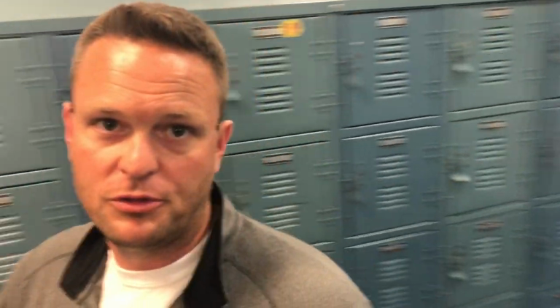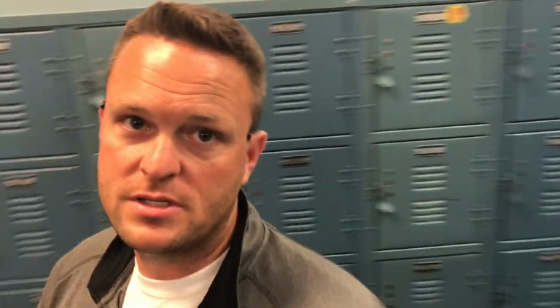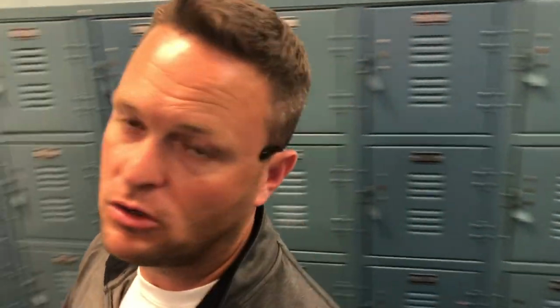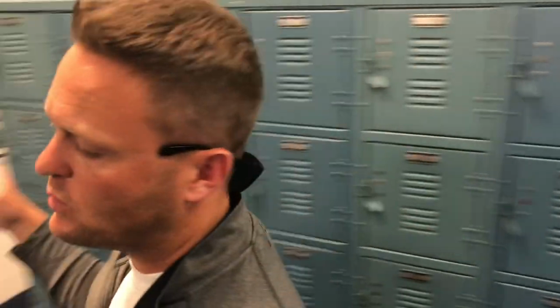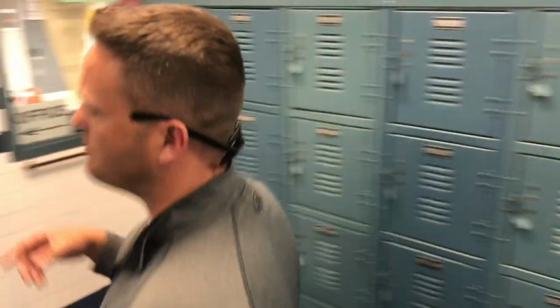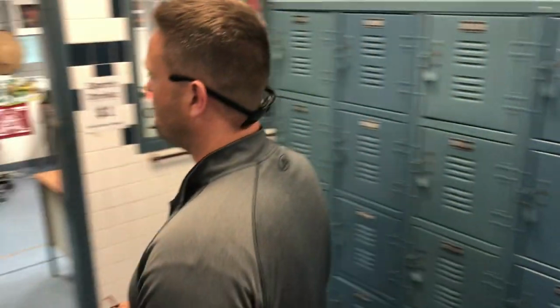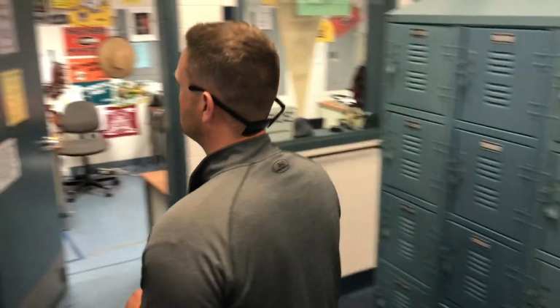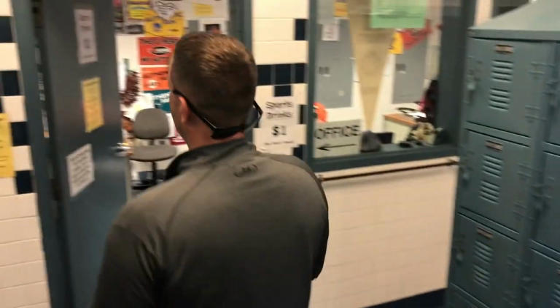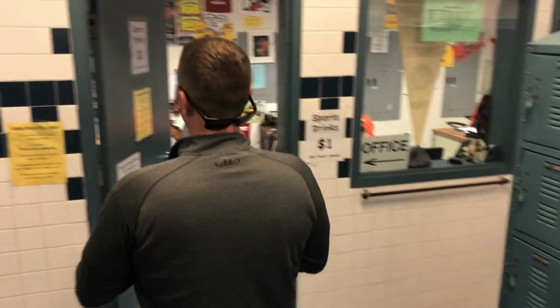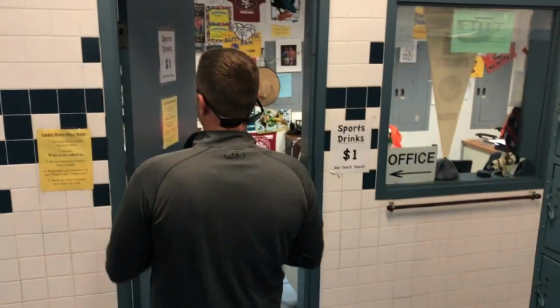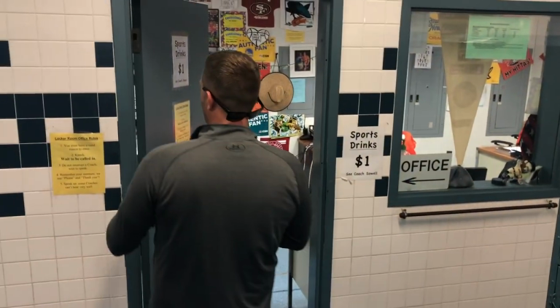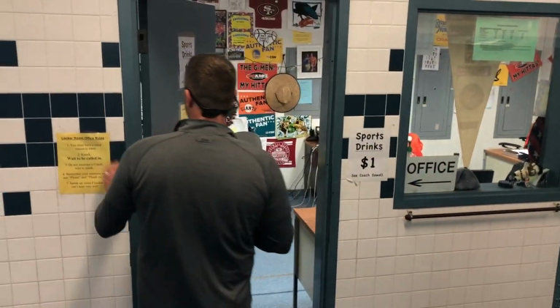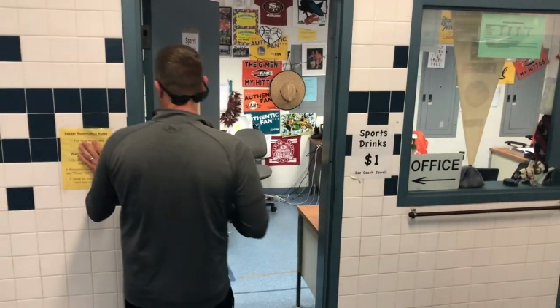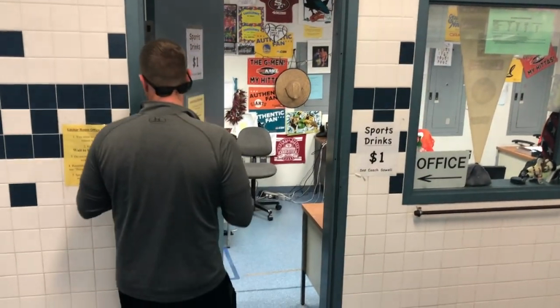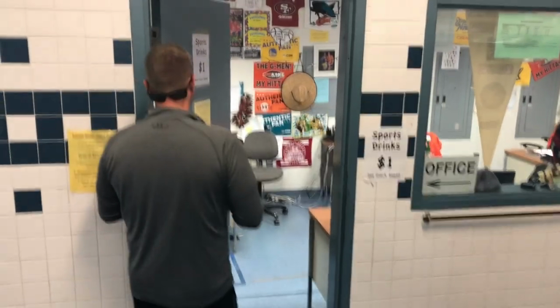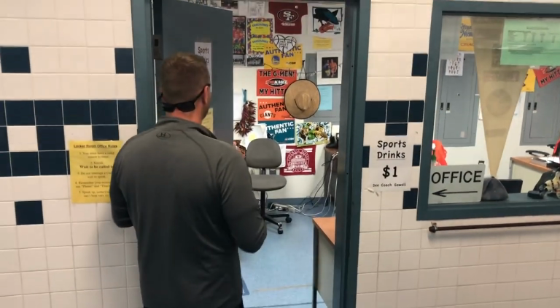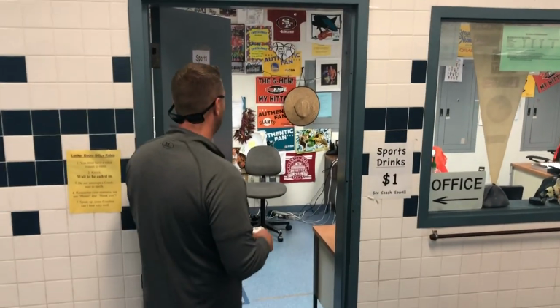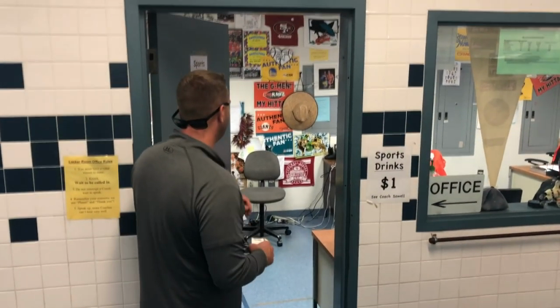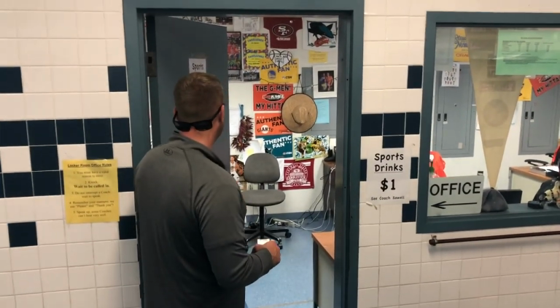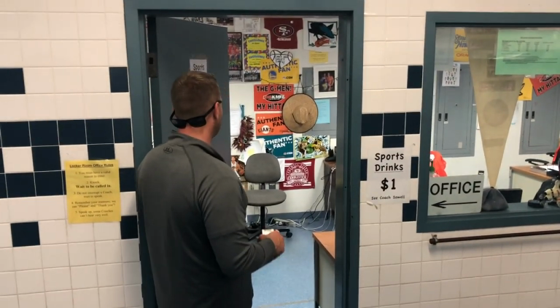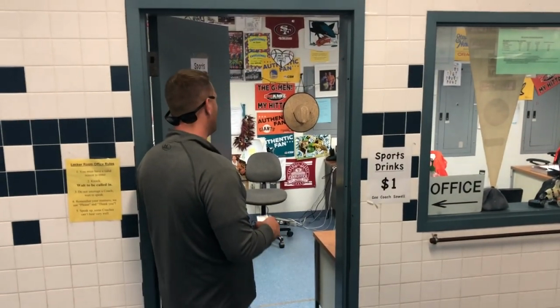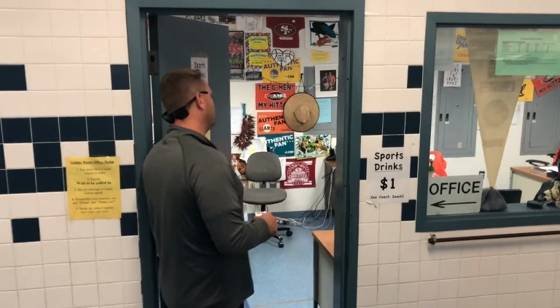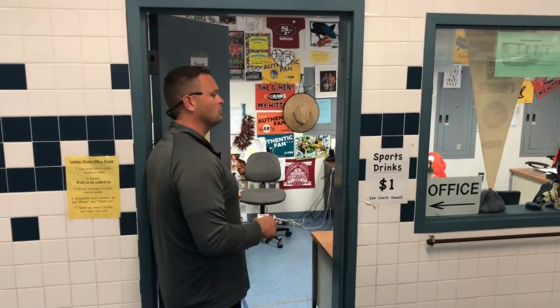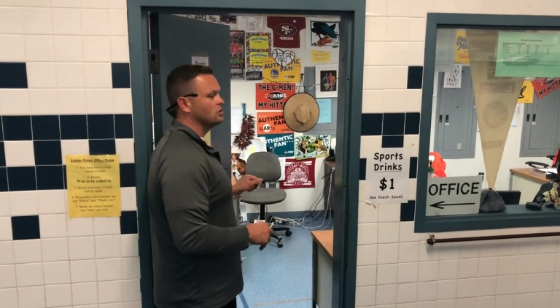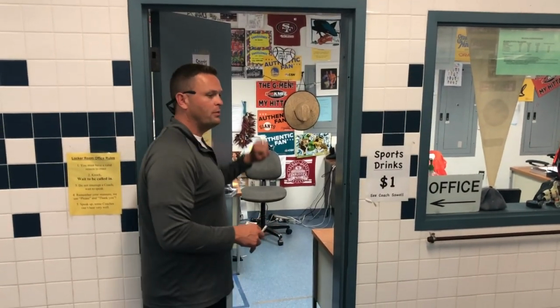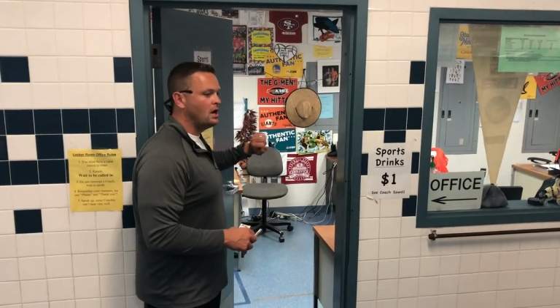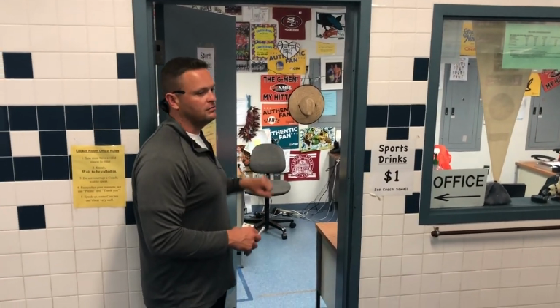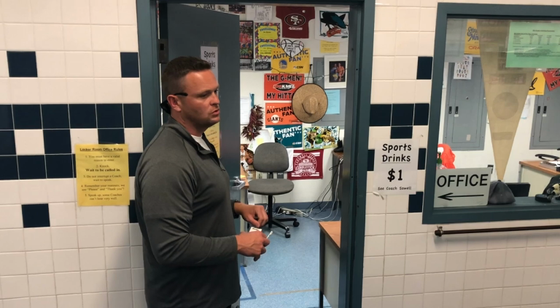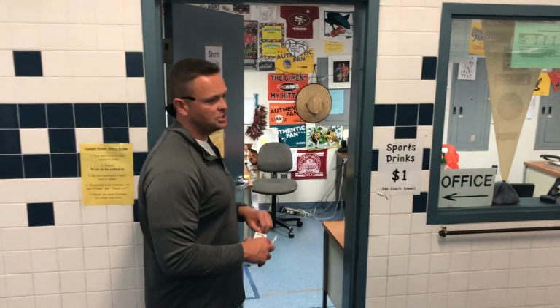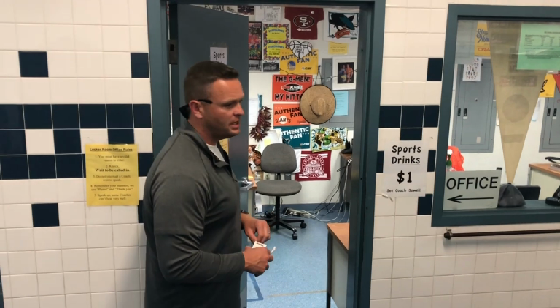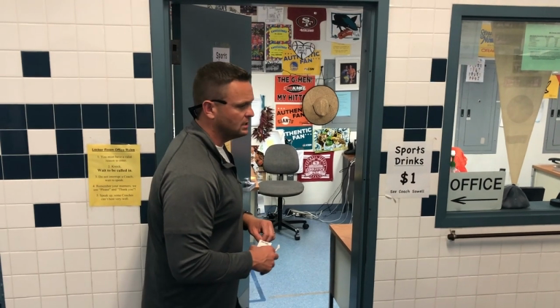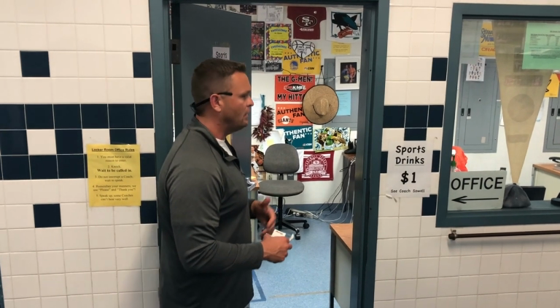If you have a question, come right up to the office. Both the boys' and girls' locker rooms have an office. The rule is: wait to be called in. You can knock — if the door is open, knock; if the door is shut, knock nice and loud. As soon as a coach calls you in, come in and get help.